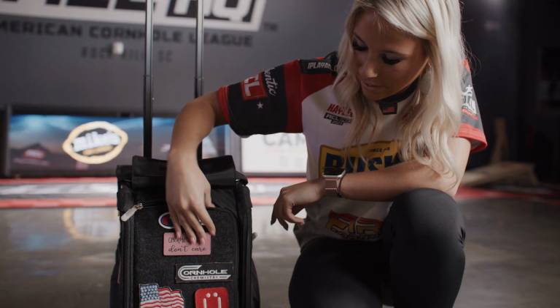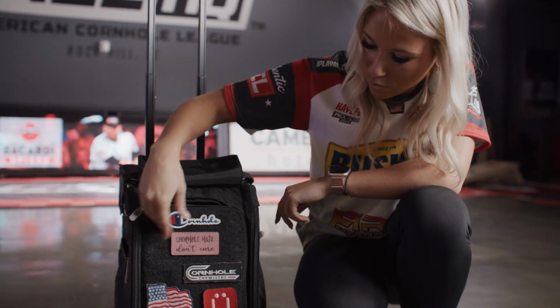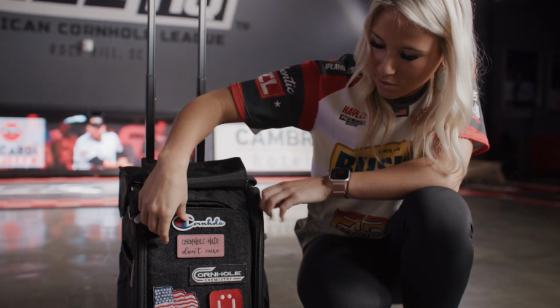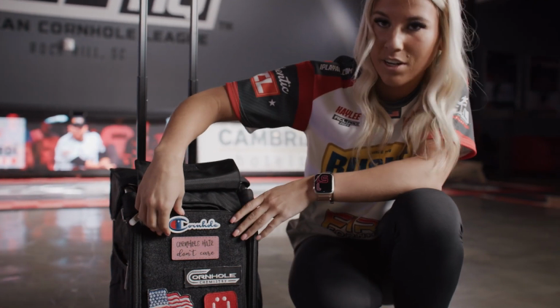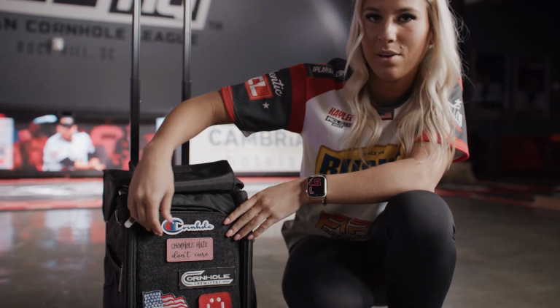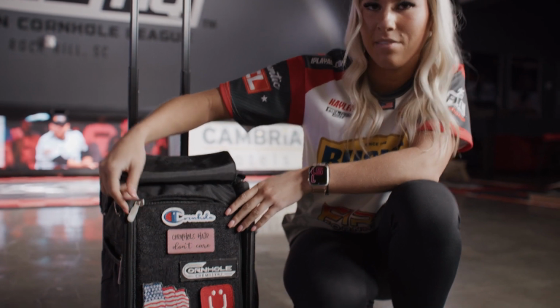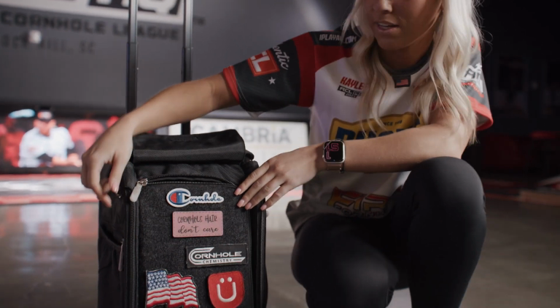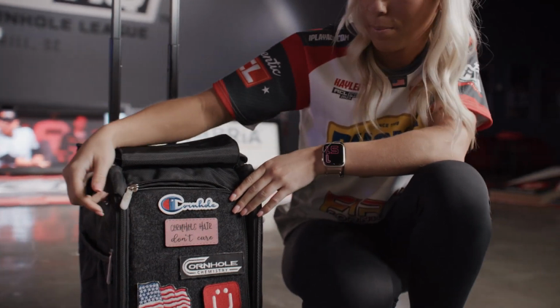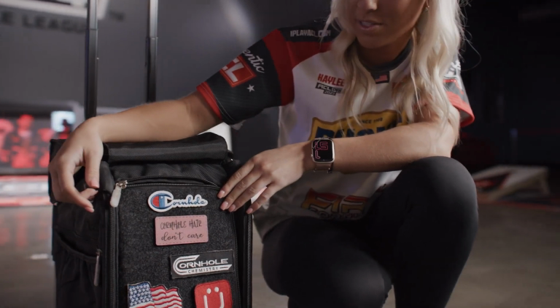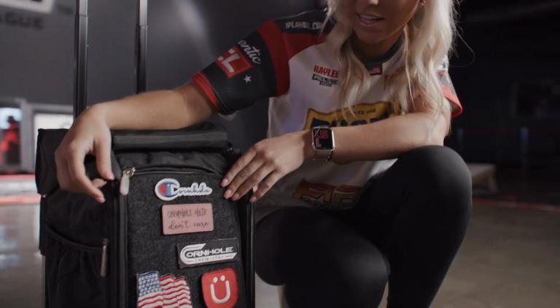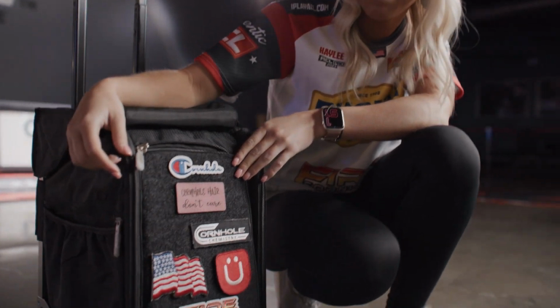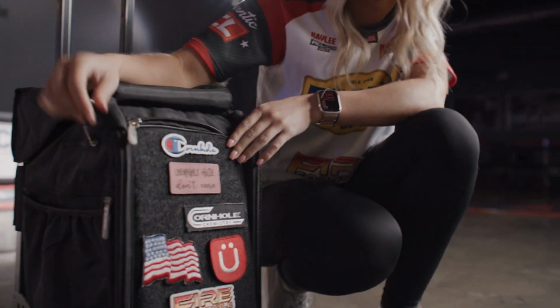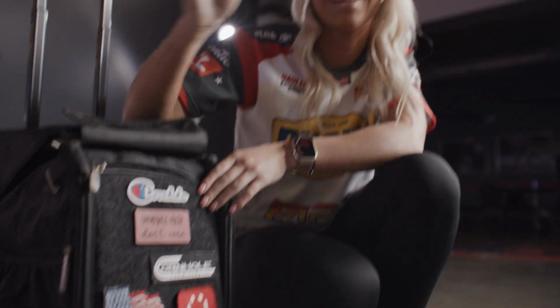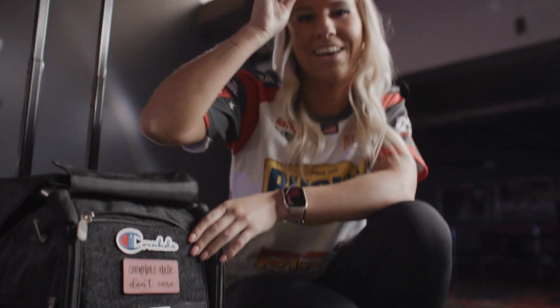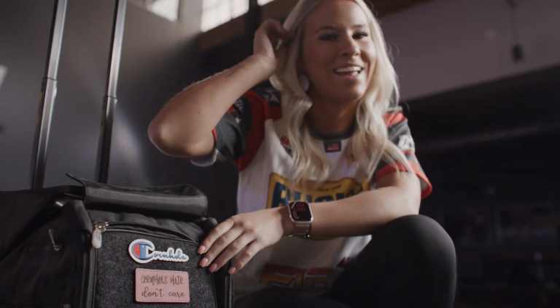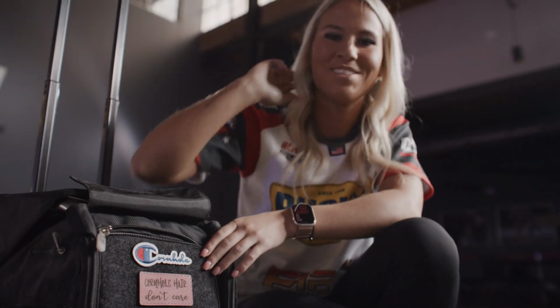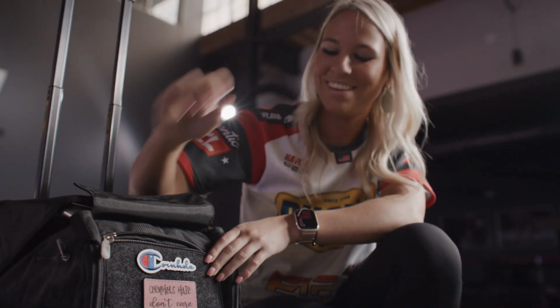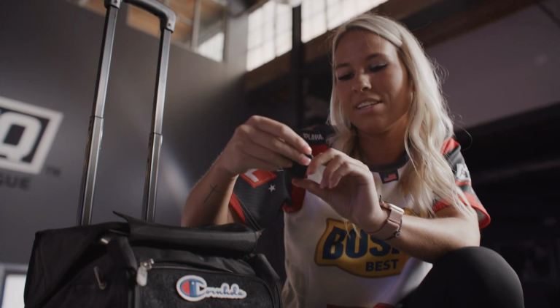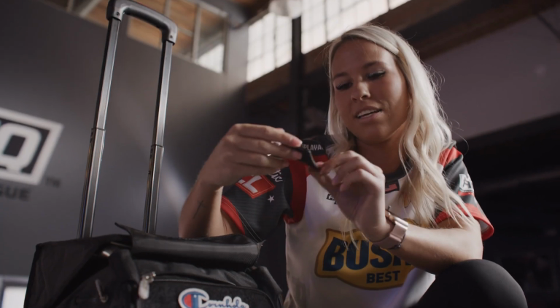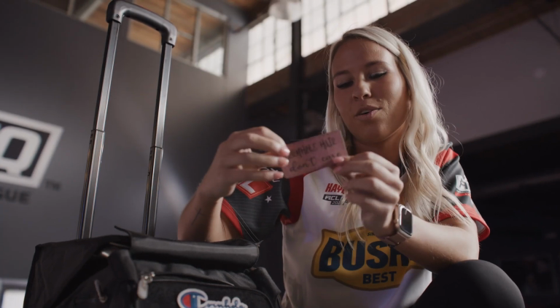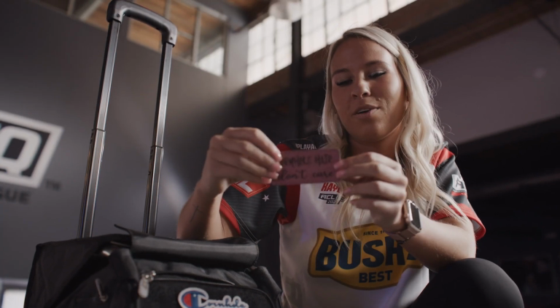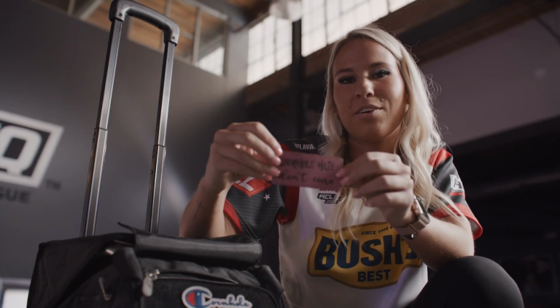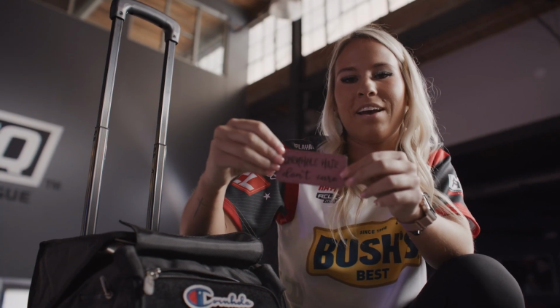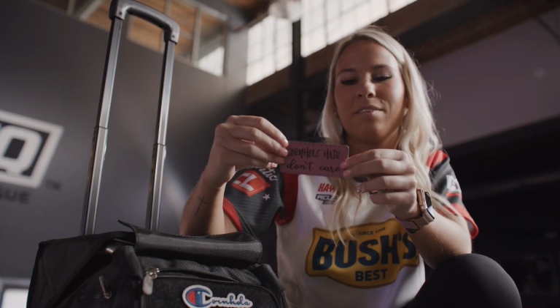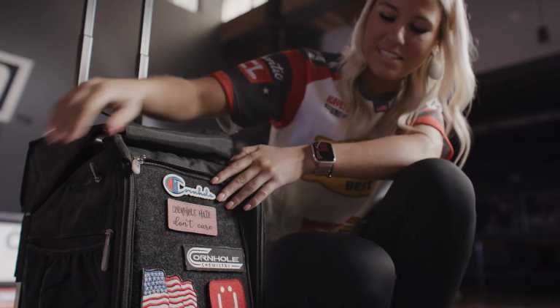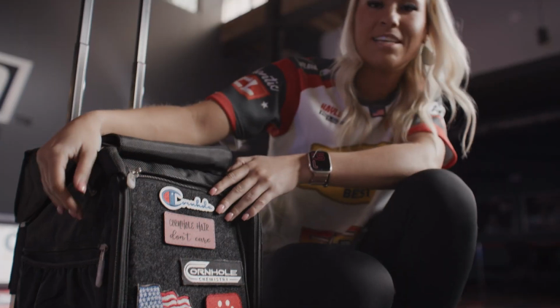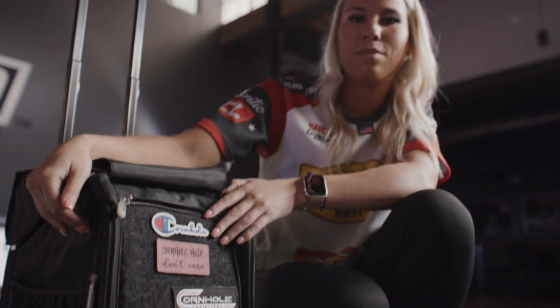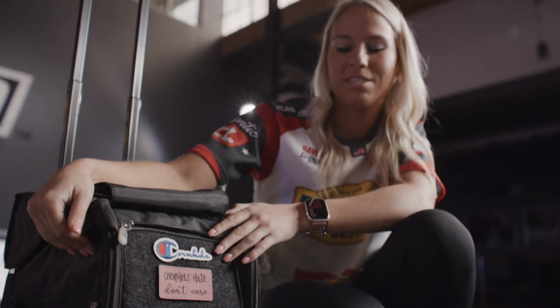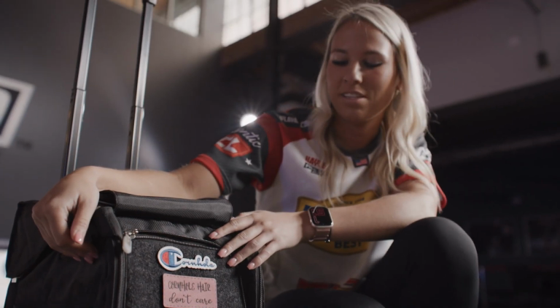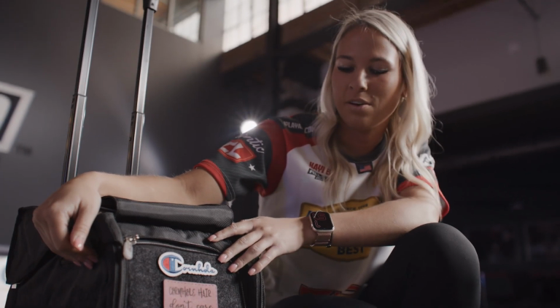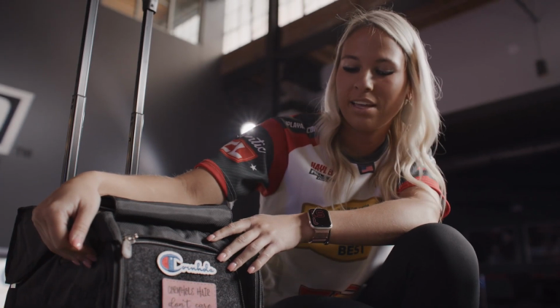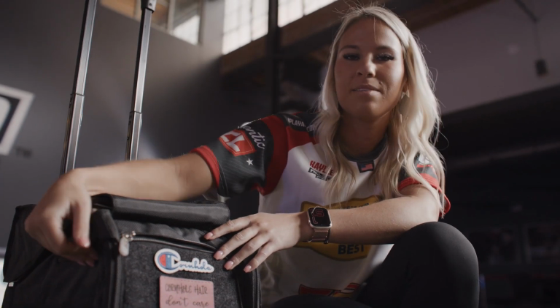And then, of course, on the front, you have the personalized patches that I added to it. It says, 'cornhole hair don't care.' It stands out on Mazzucca, so I really like it.